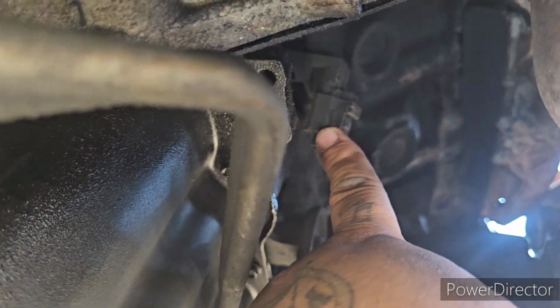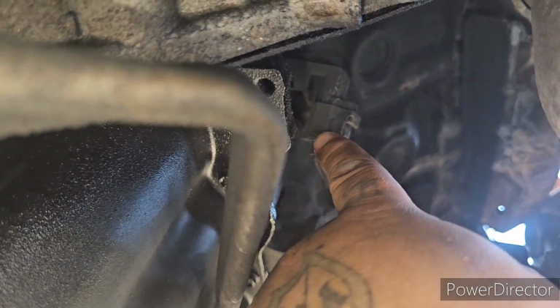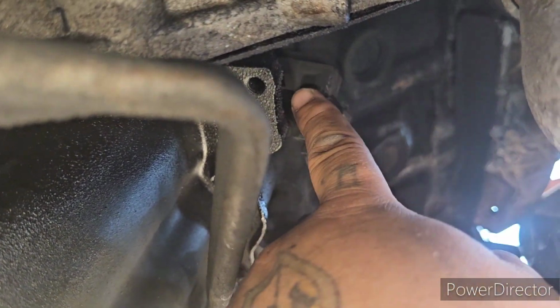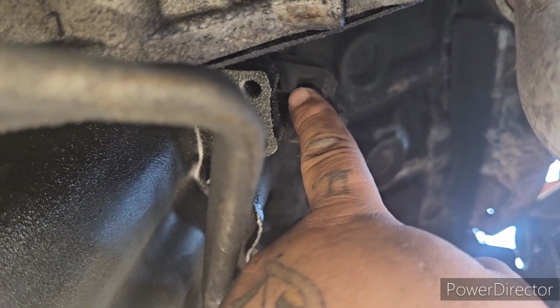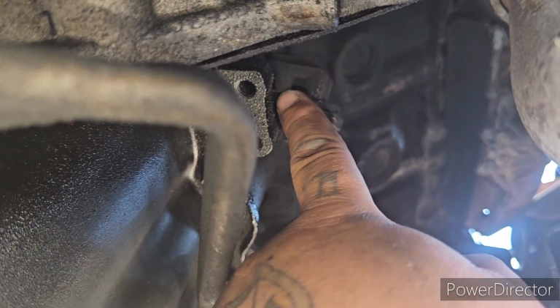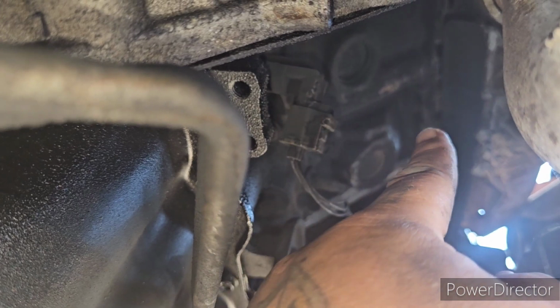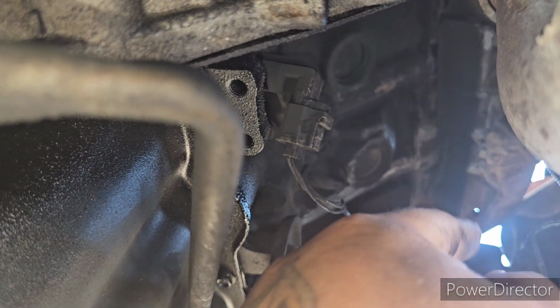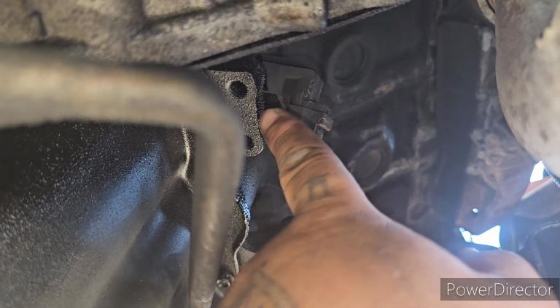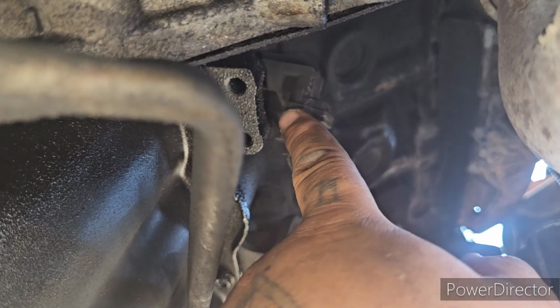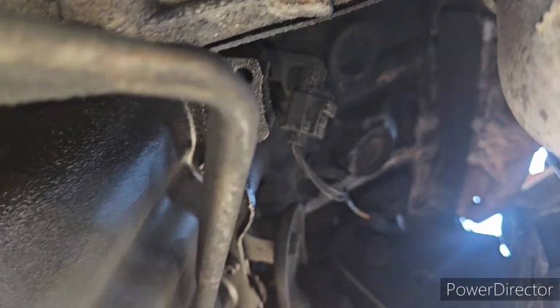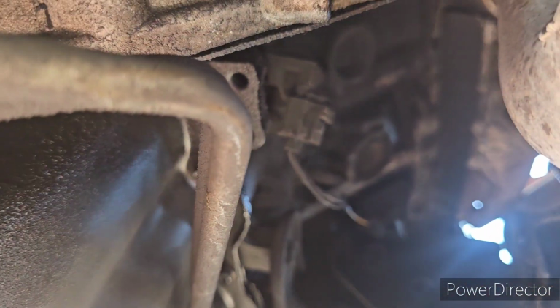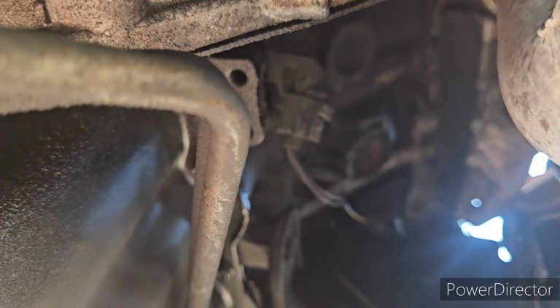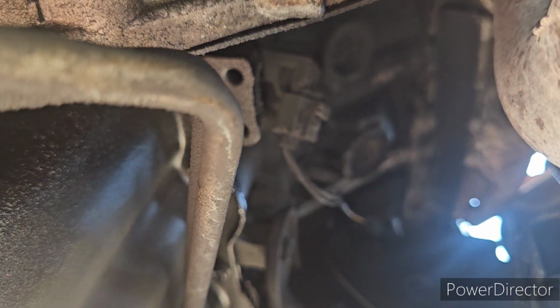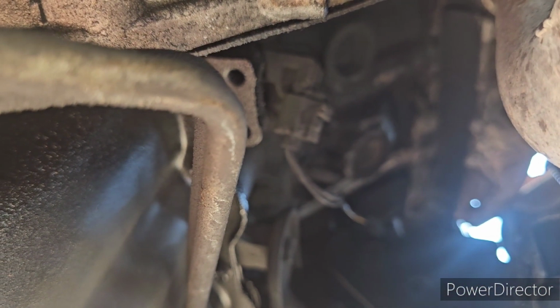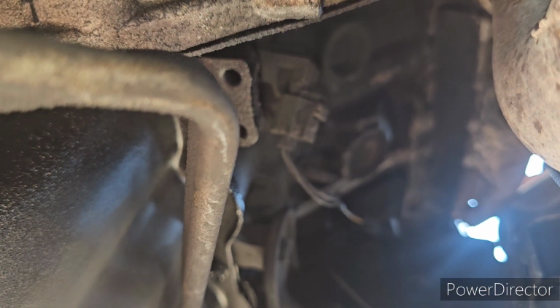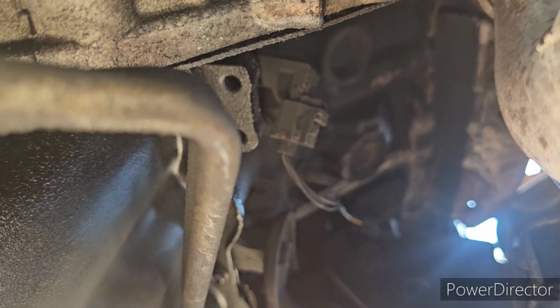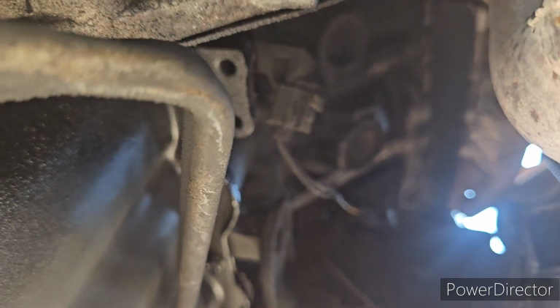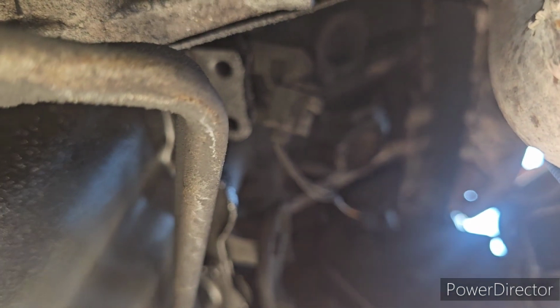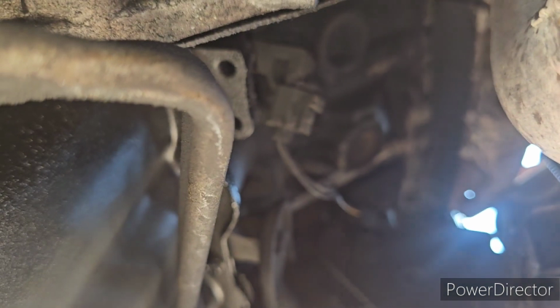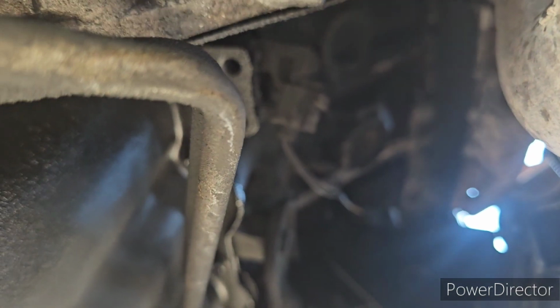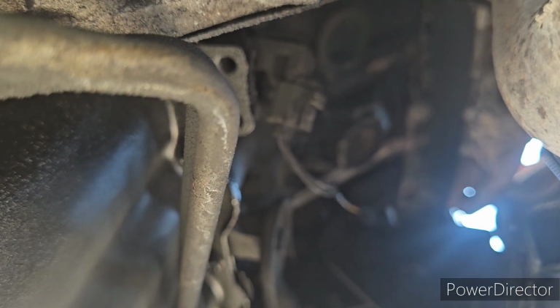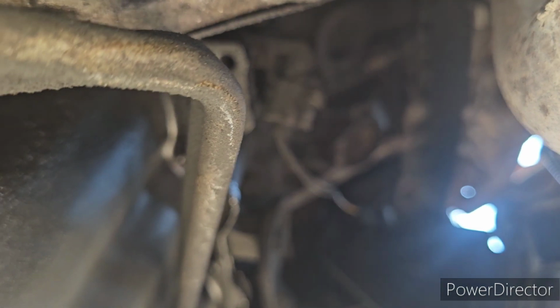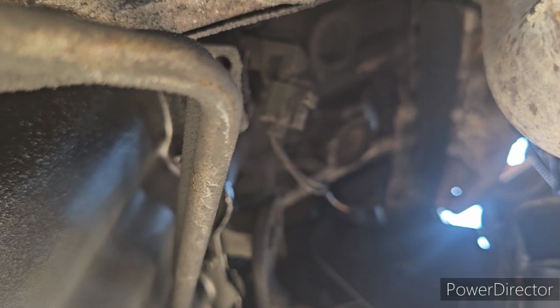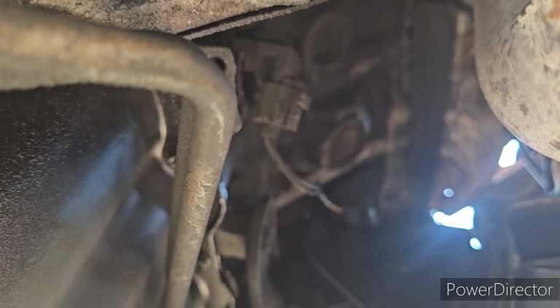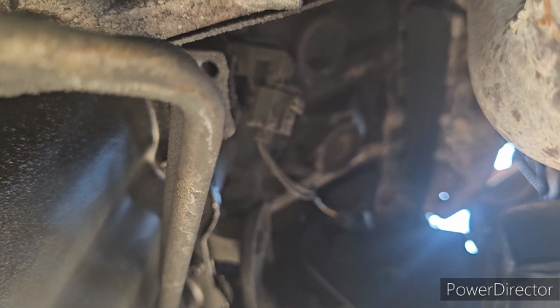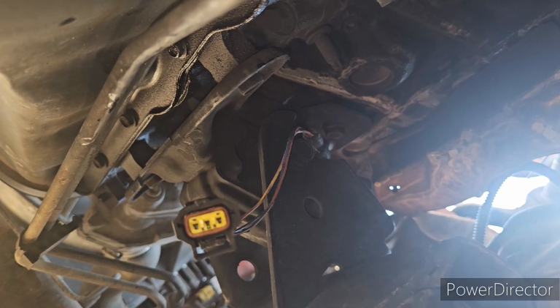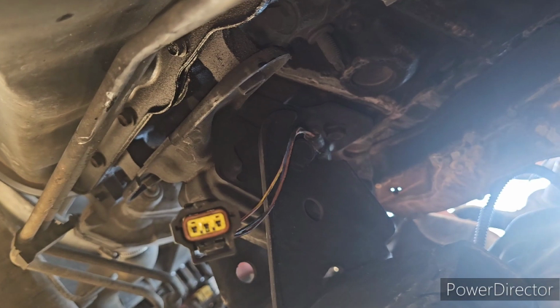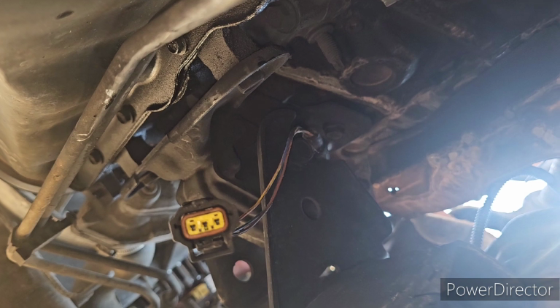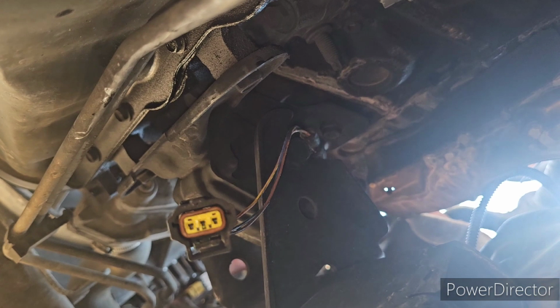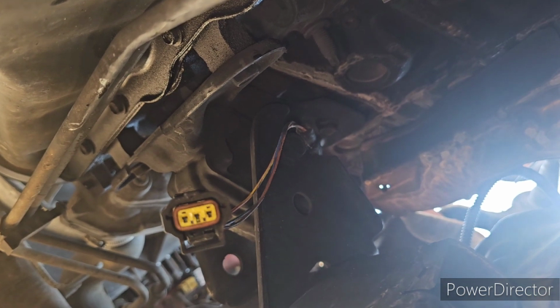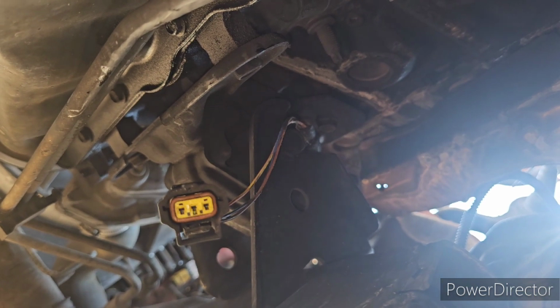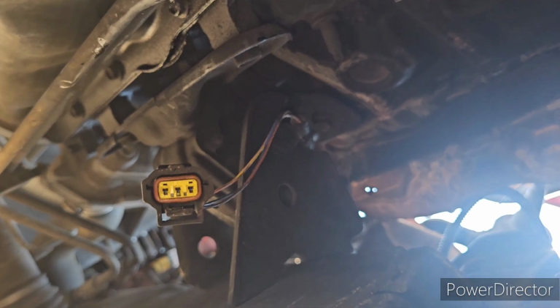13 millimeter bolt, pull it out, put the new one in, and you're done. So that's pretty much it. I'm gonna go ahead and remove this and get the new one in there.